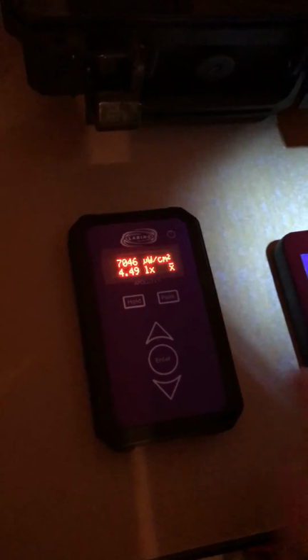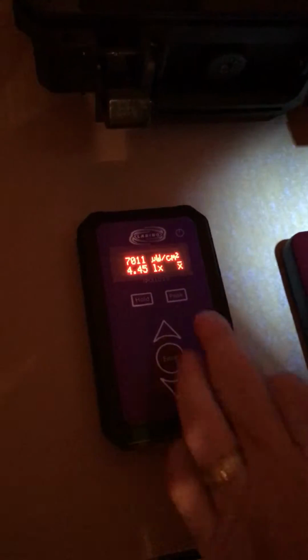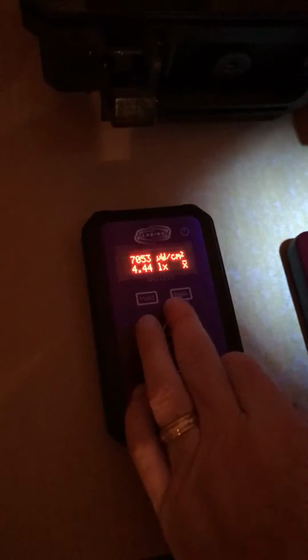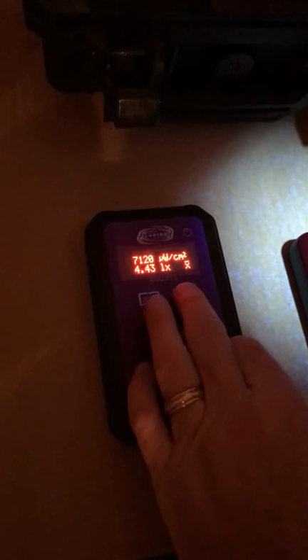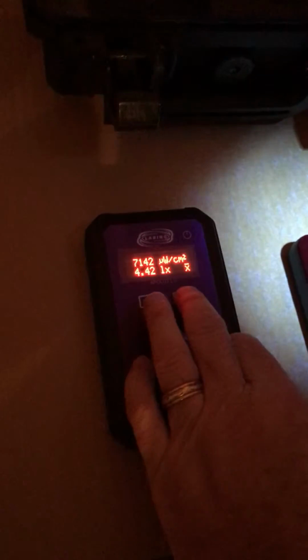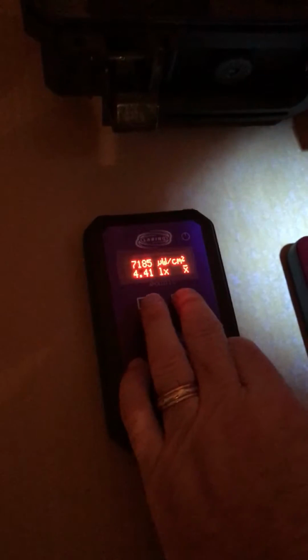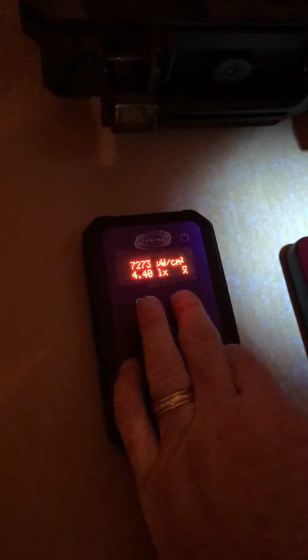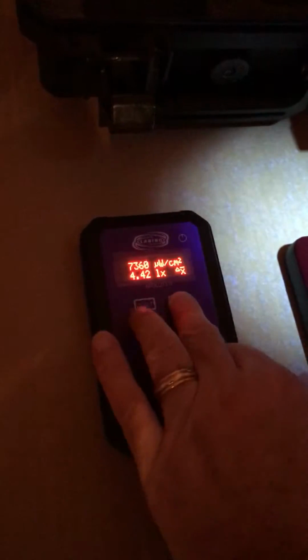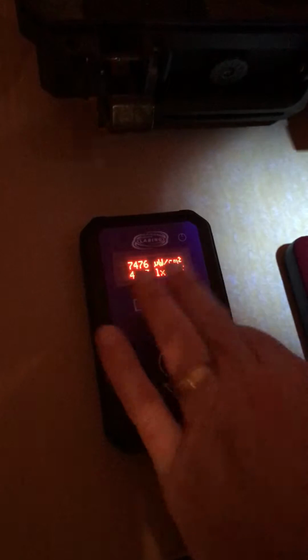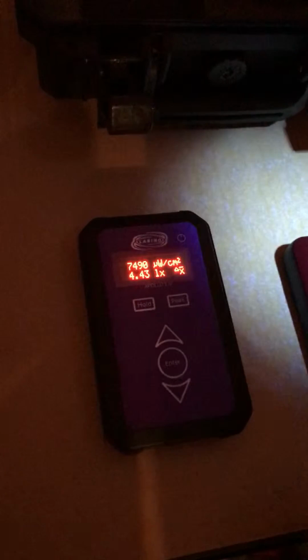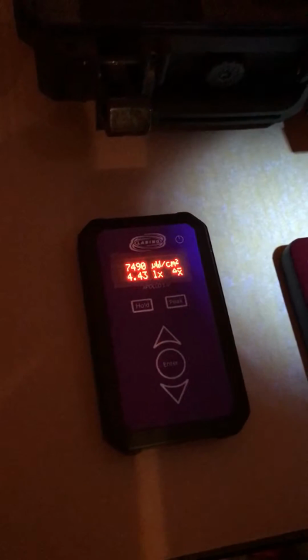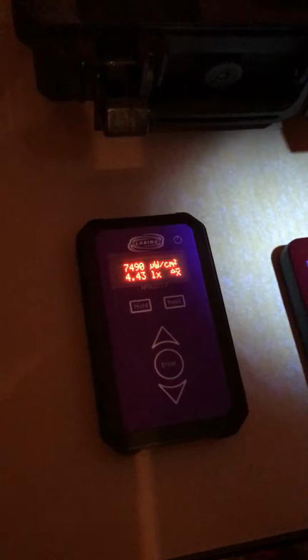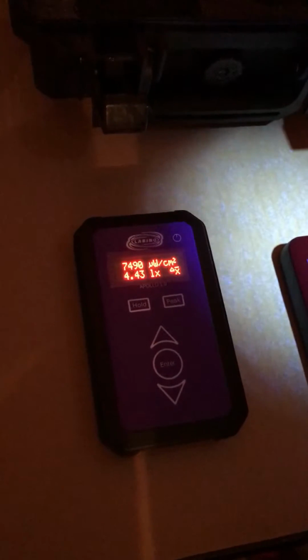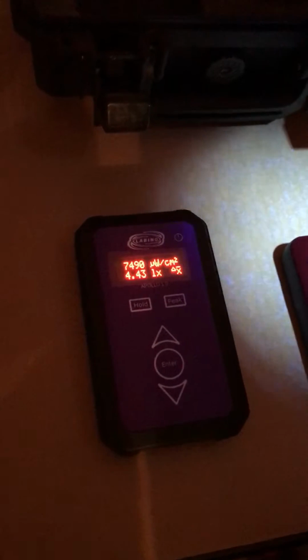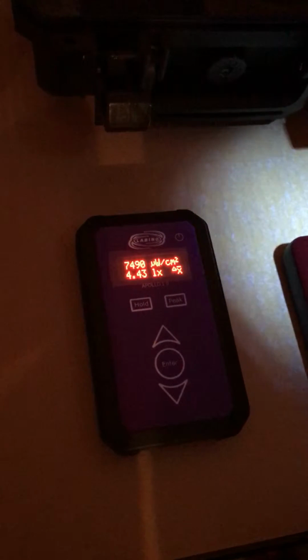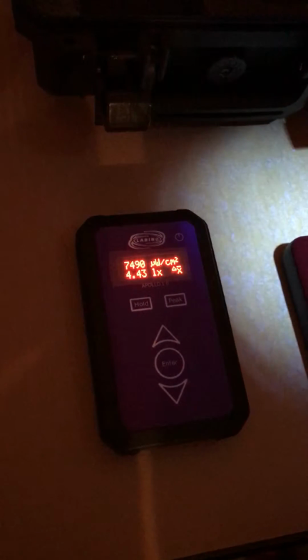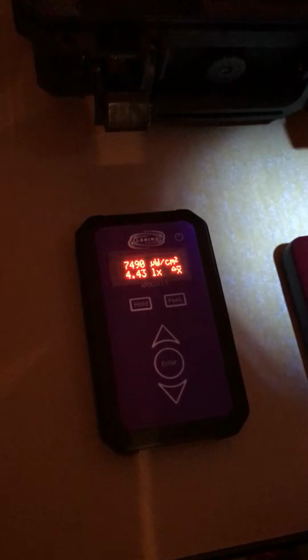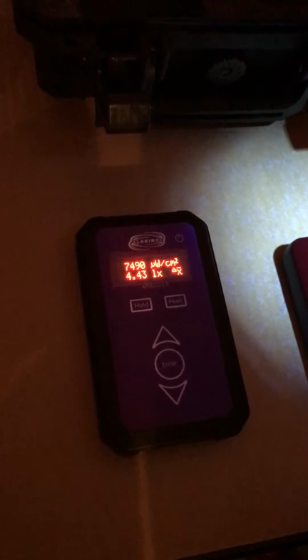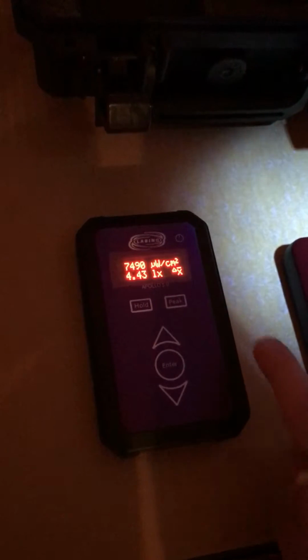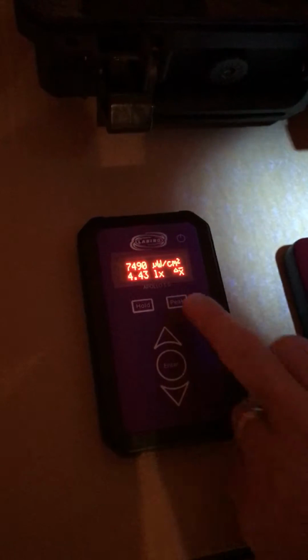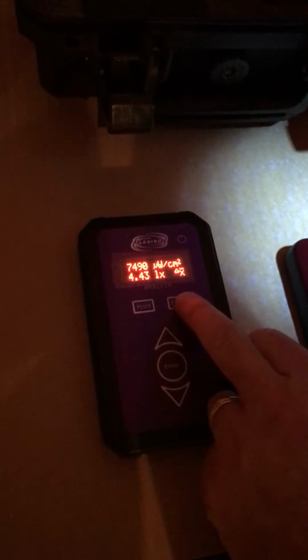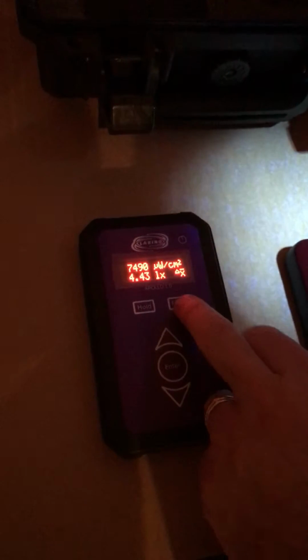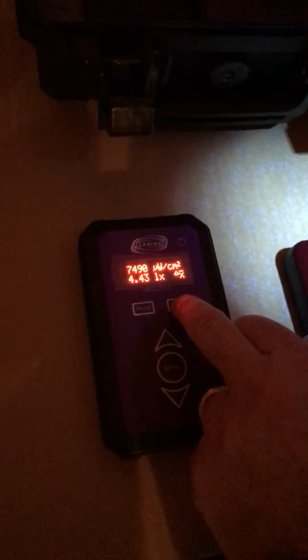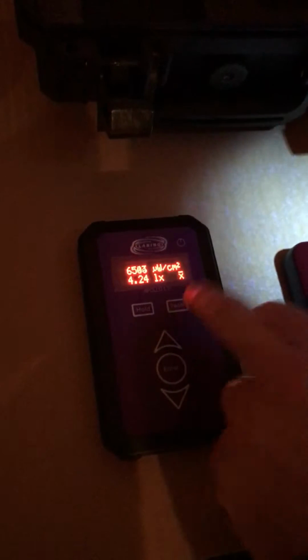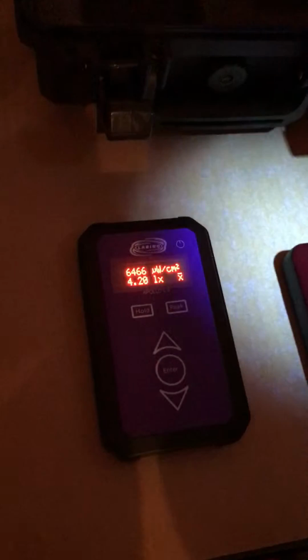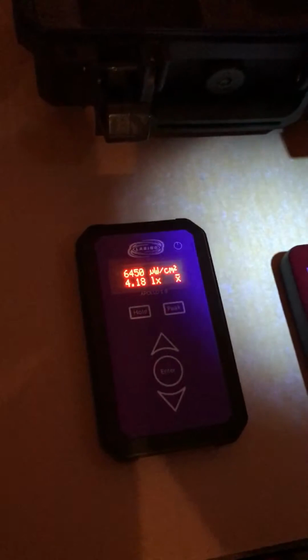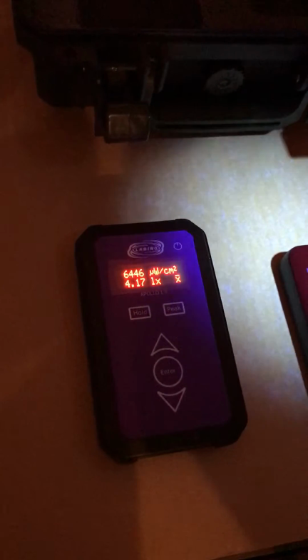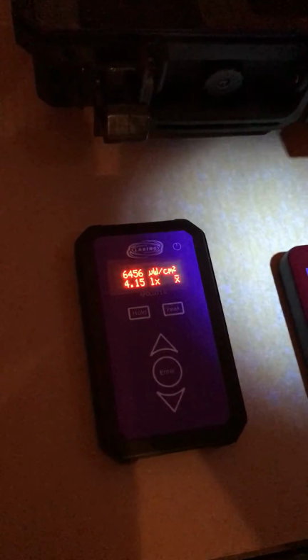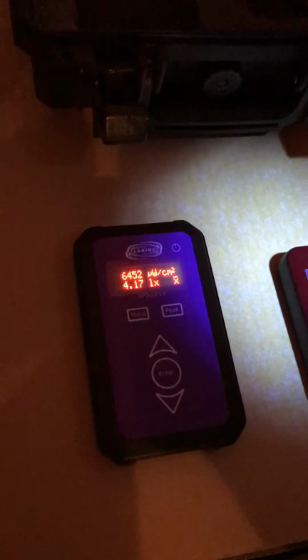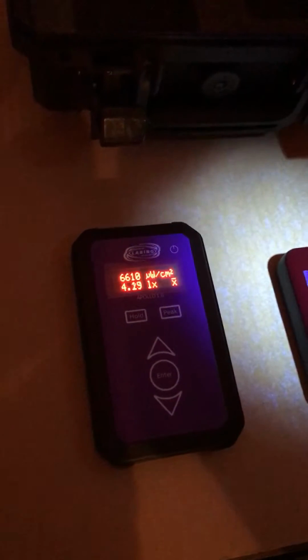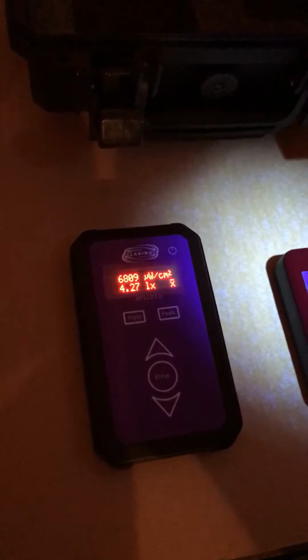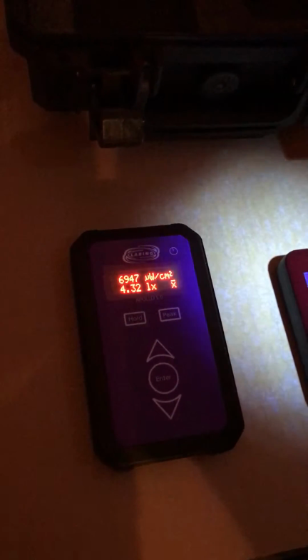If we hit the peak button it will display the peak reading, and if we hit the peak button again it will start measuring again.